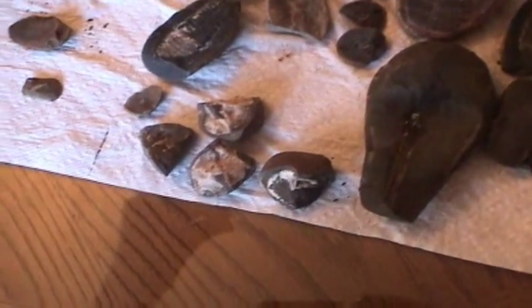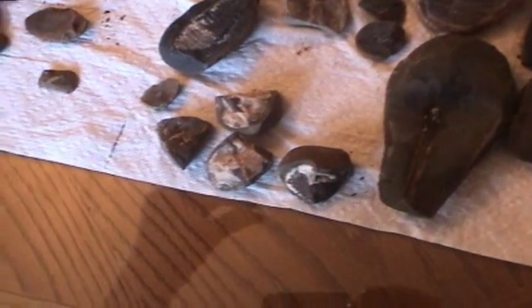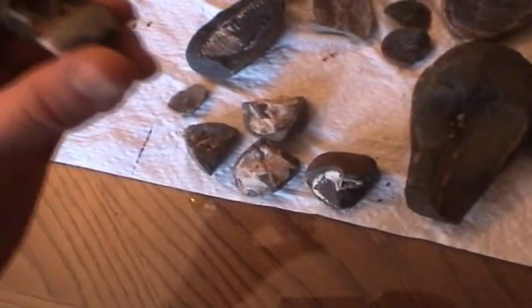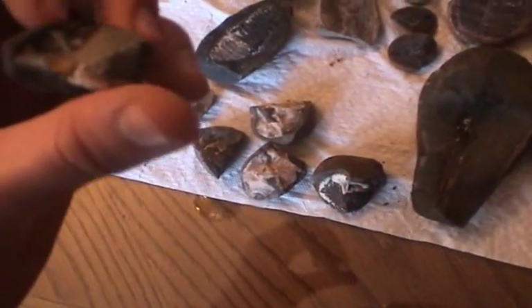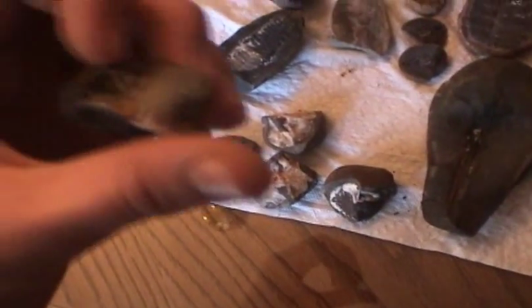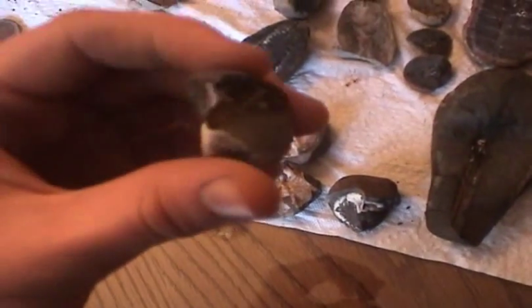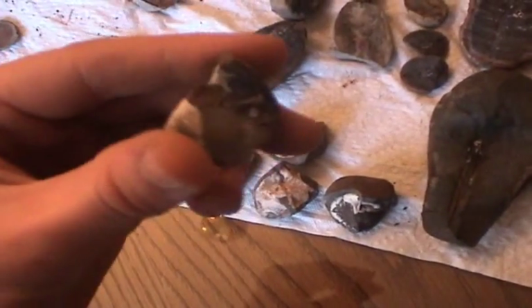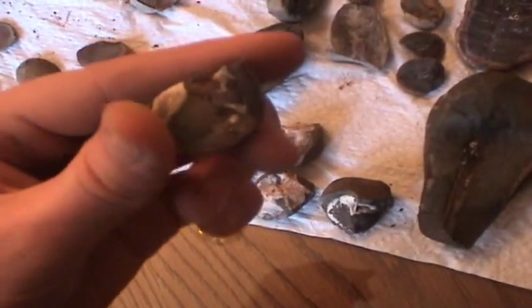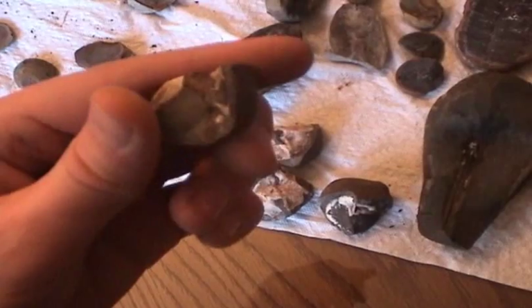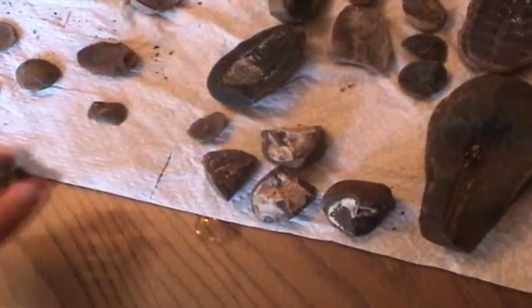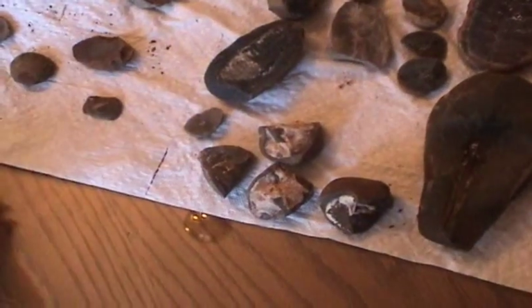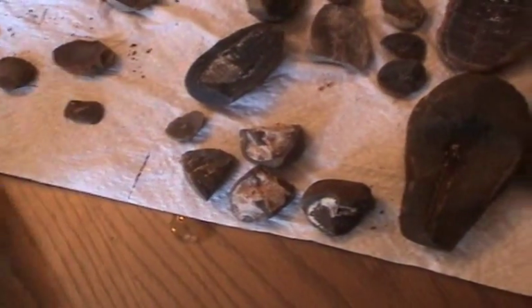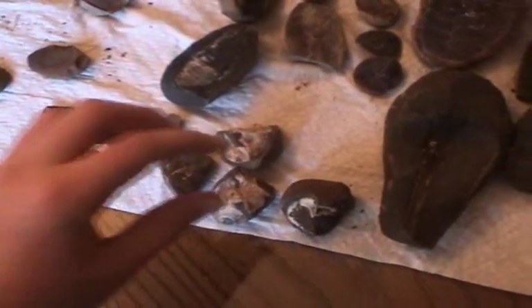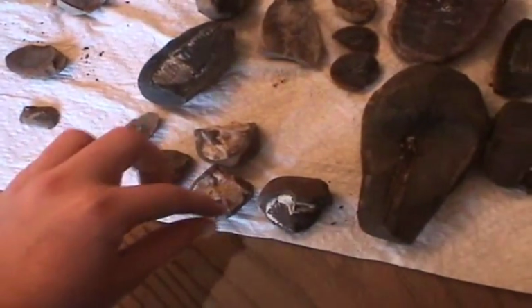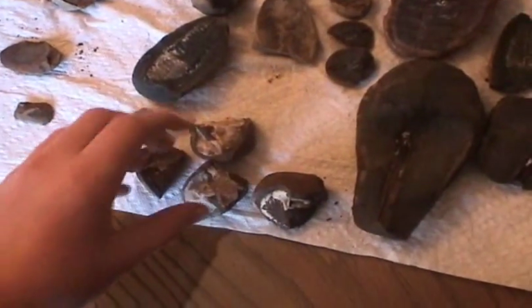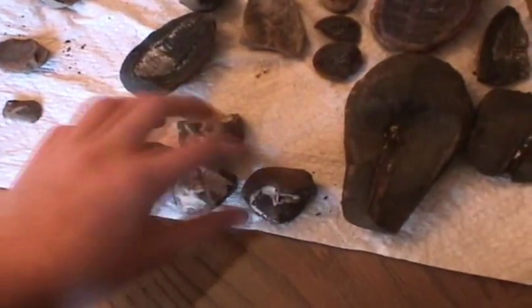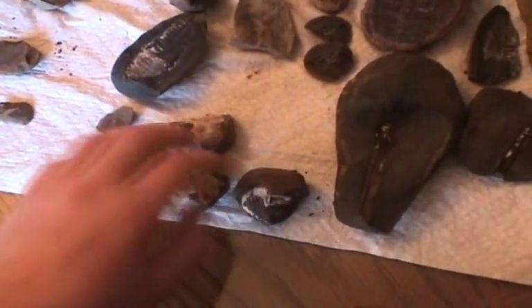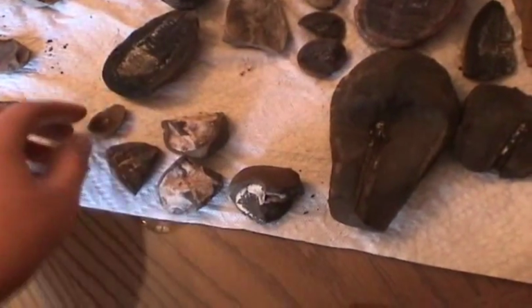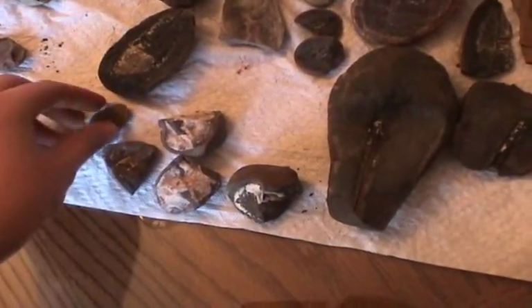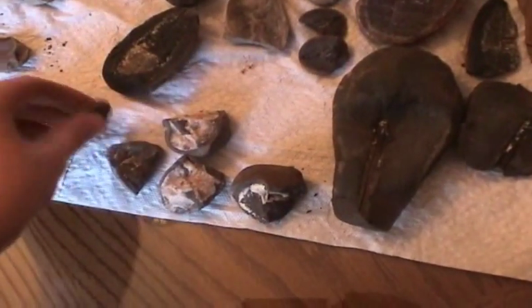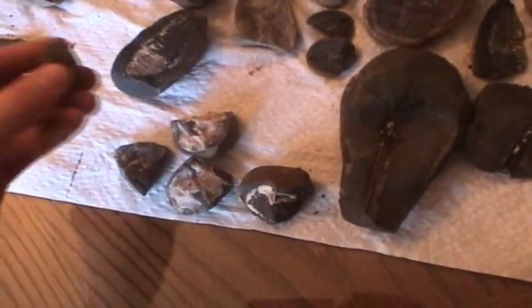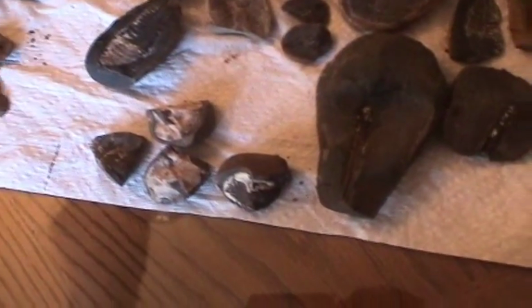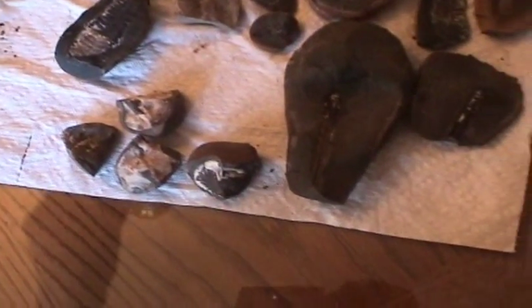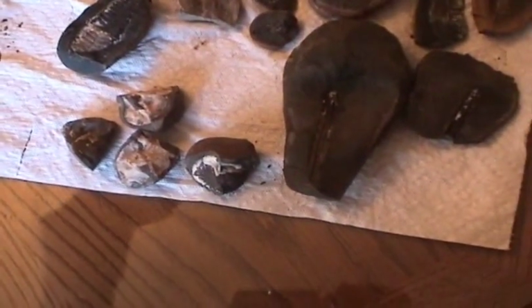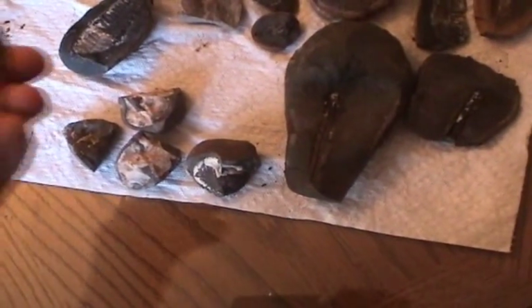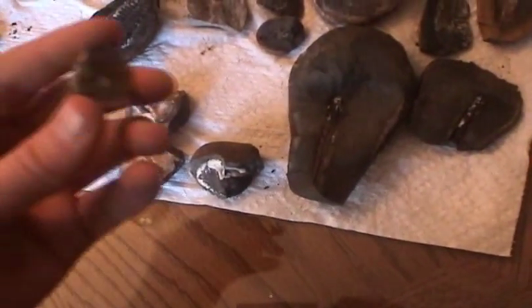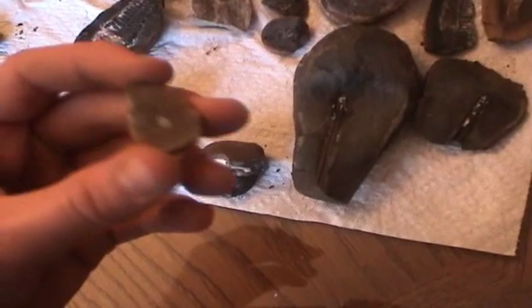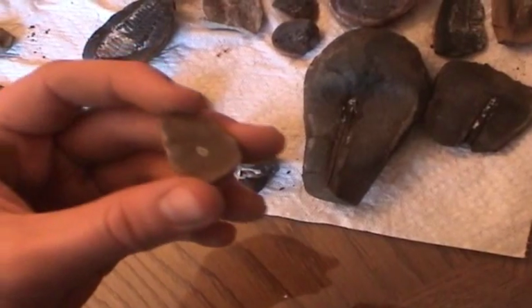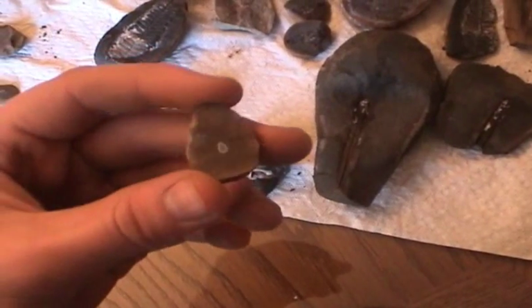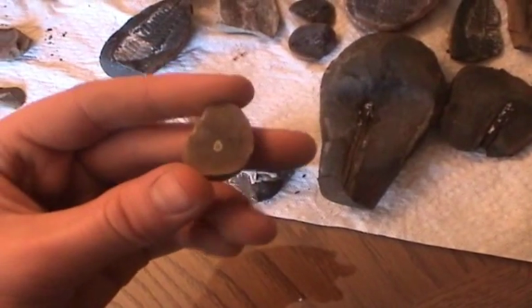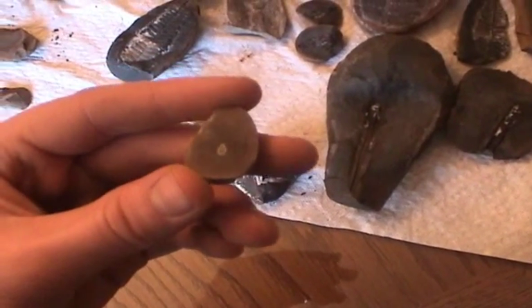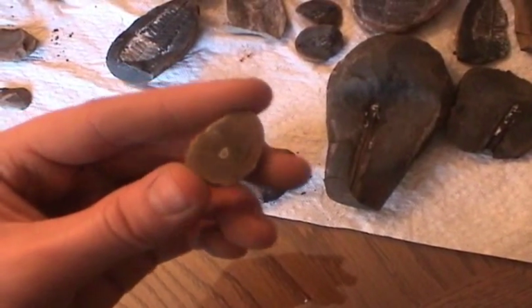This is basically part of the same rock — like there, there, there. And this, we don't know what that is.